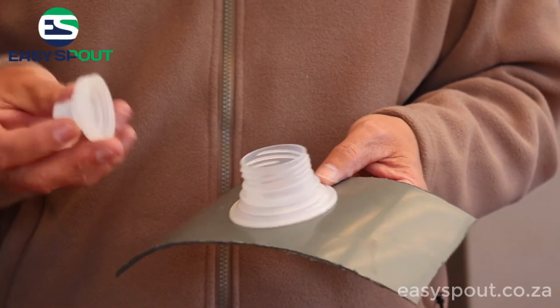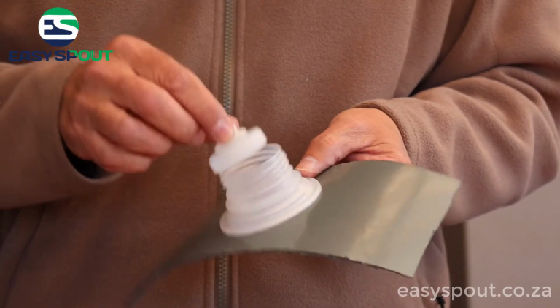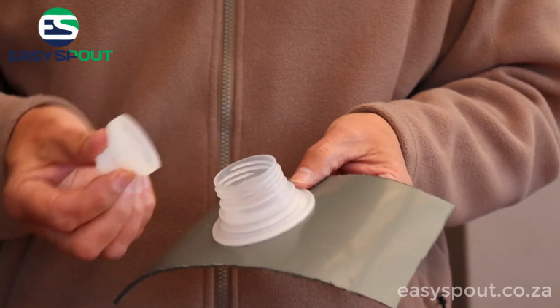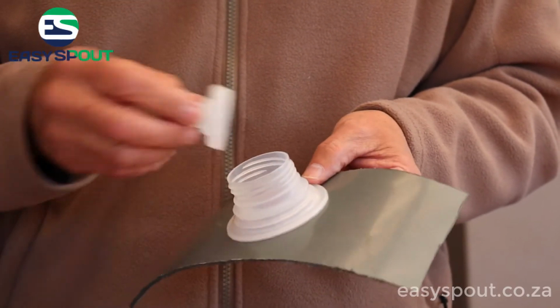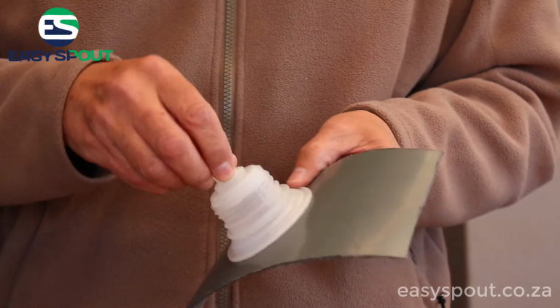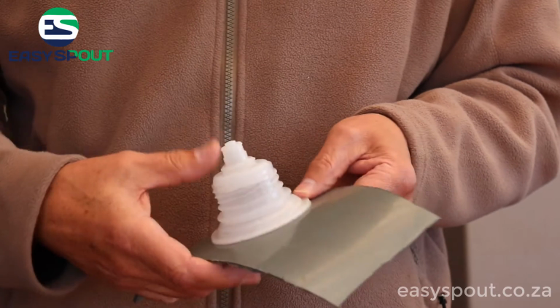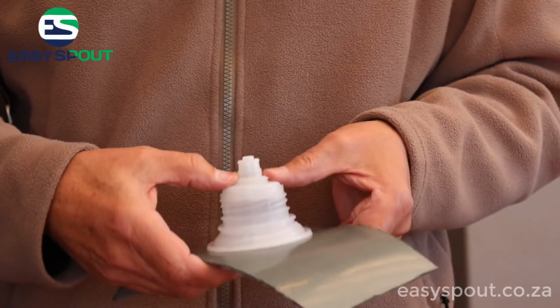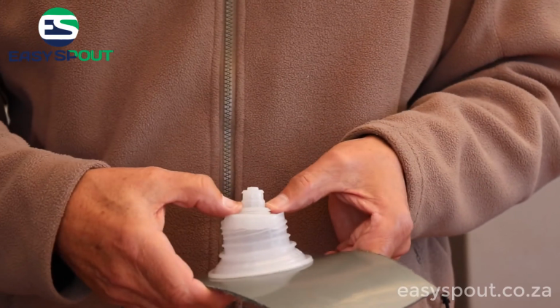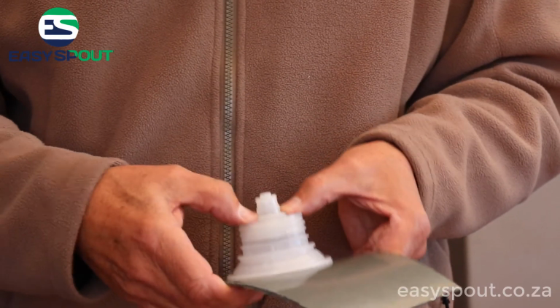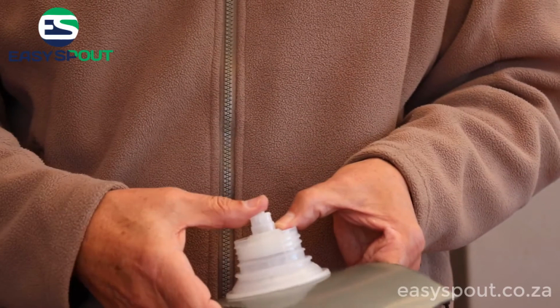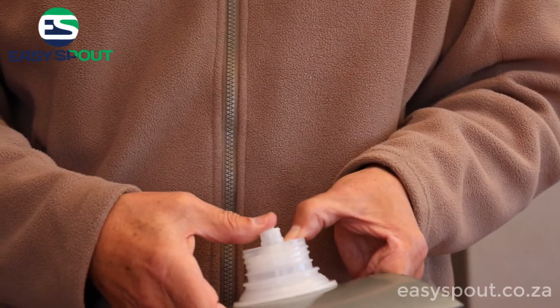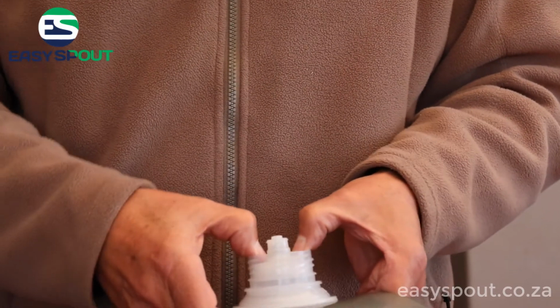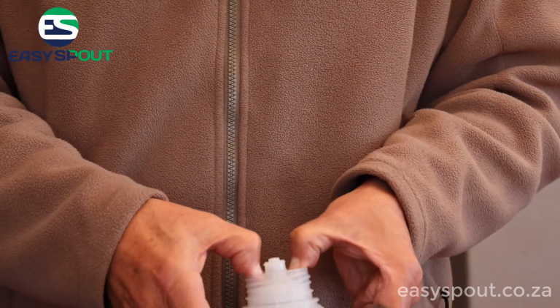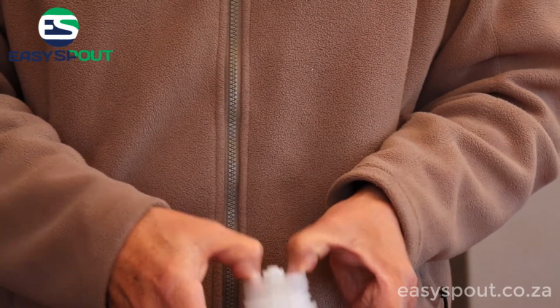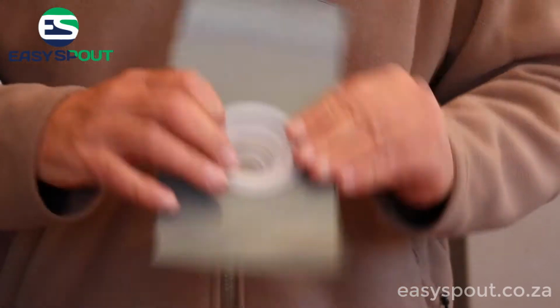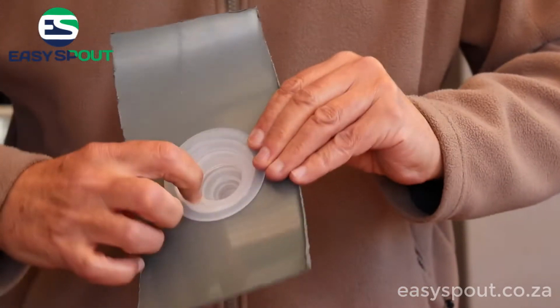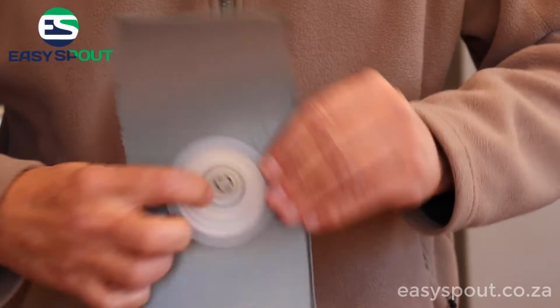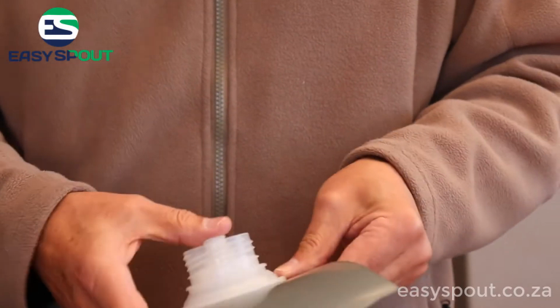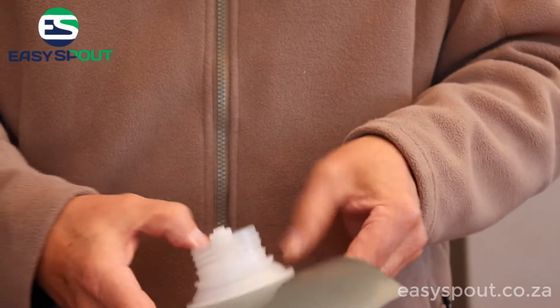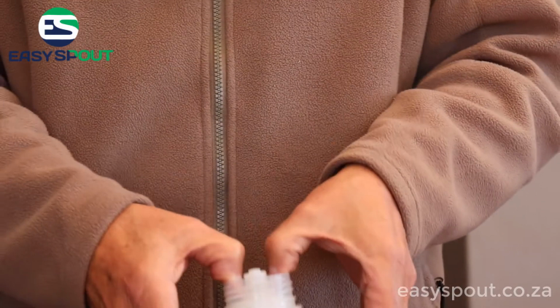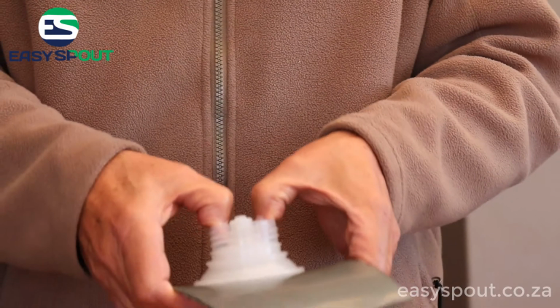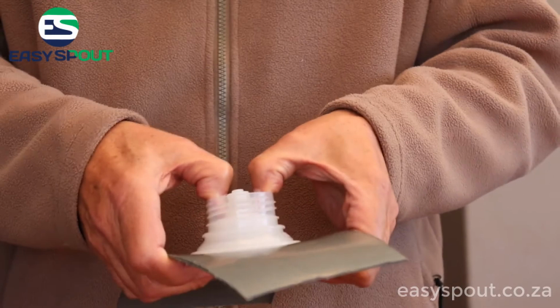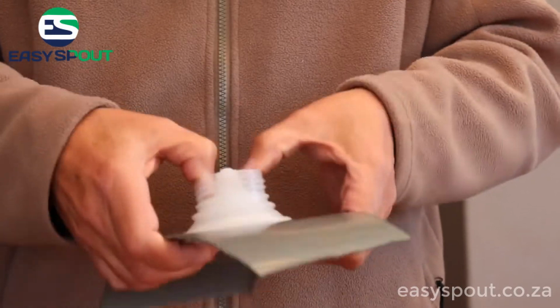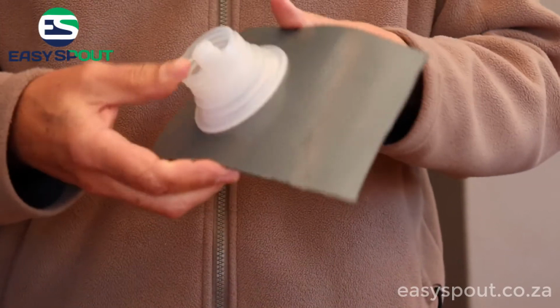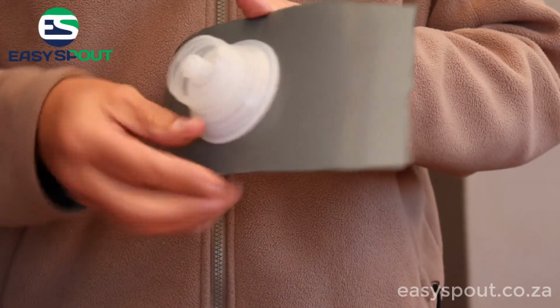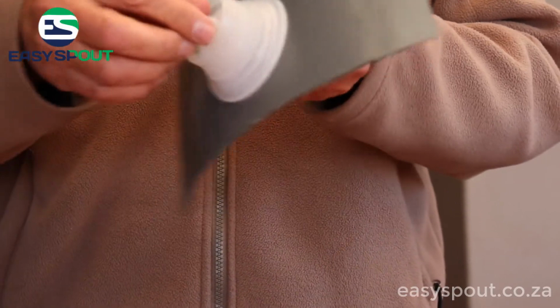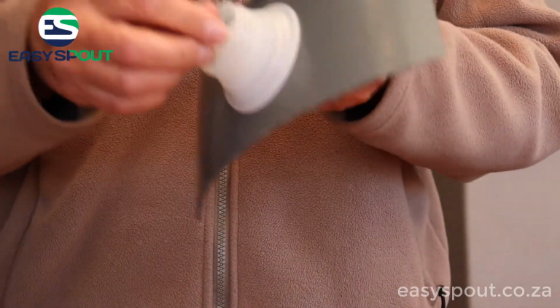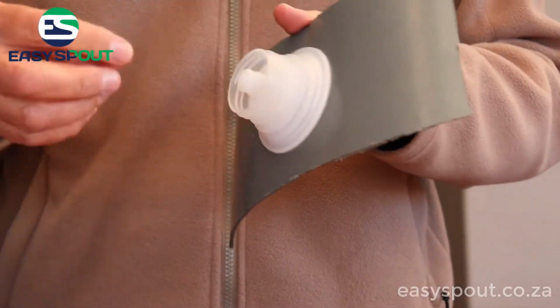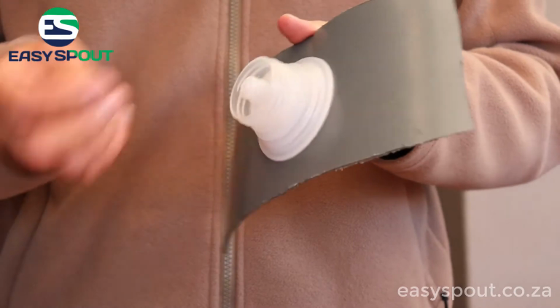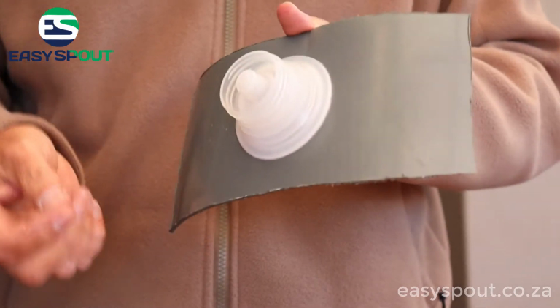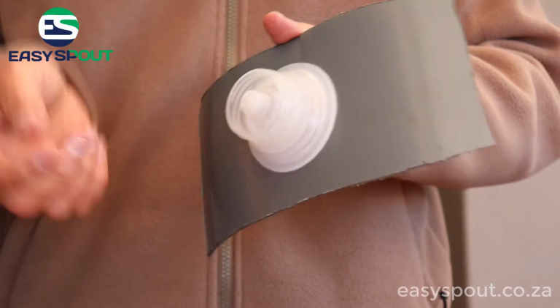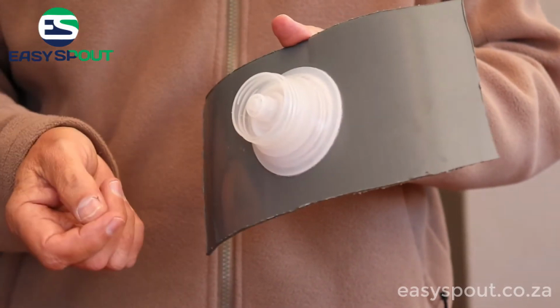Just take the sports nozzle and push it down. You'll see there is a lip on the inside — it can't go any further. It will go down to a certain point and stay there, and then of course you can just pop off the lid when you want to drink or pour water out.